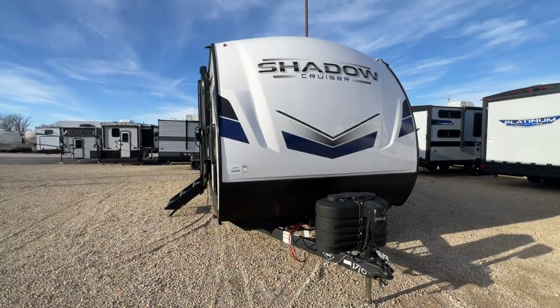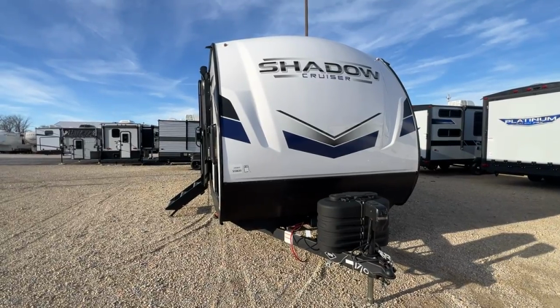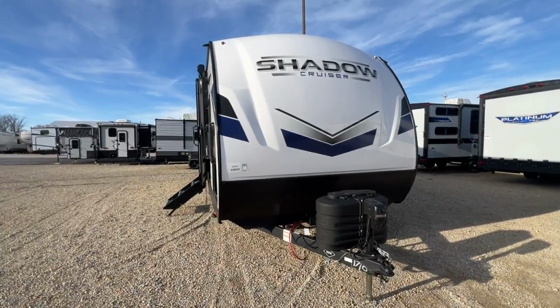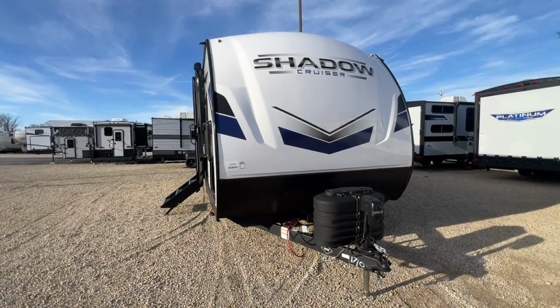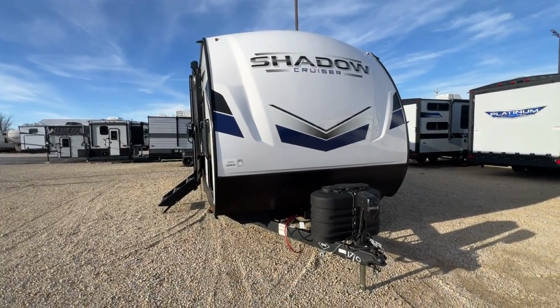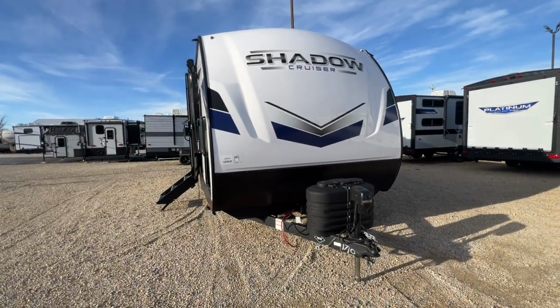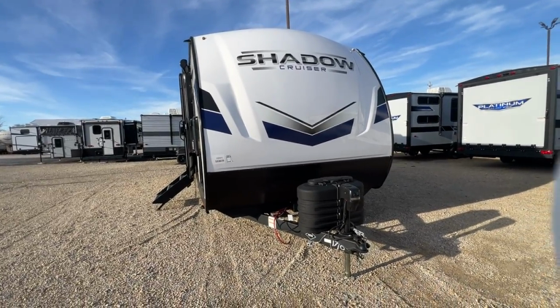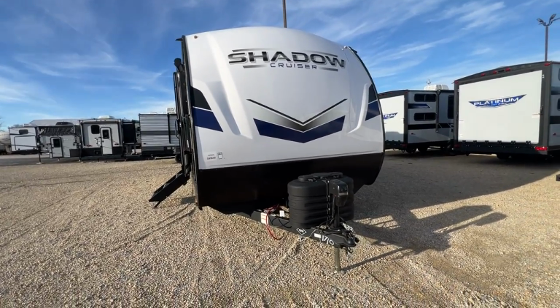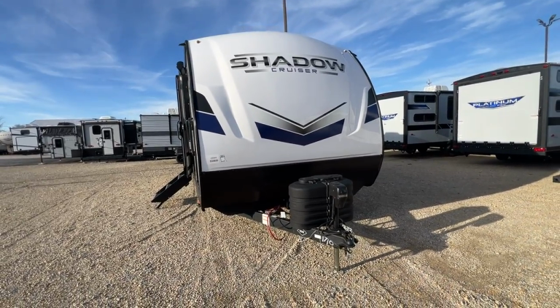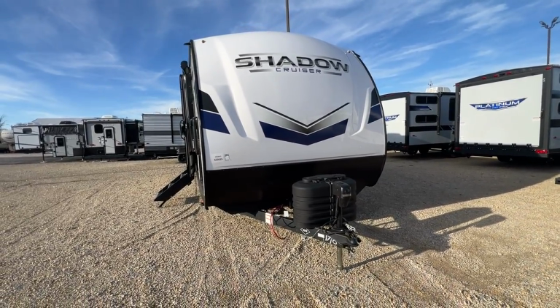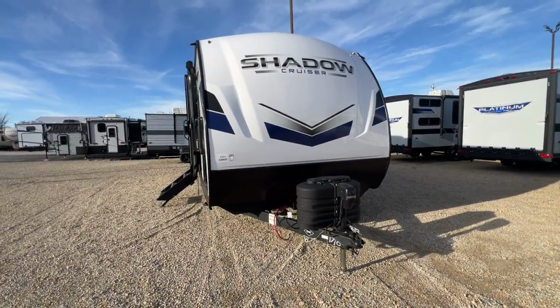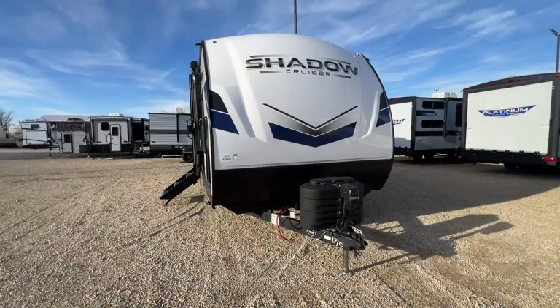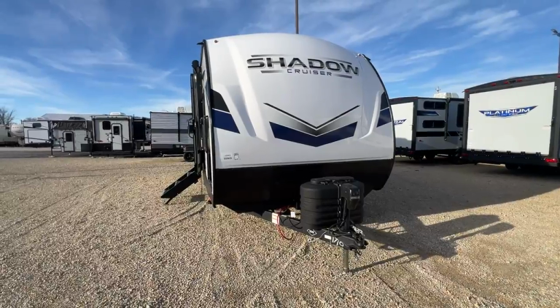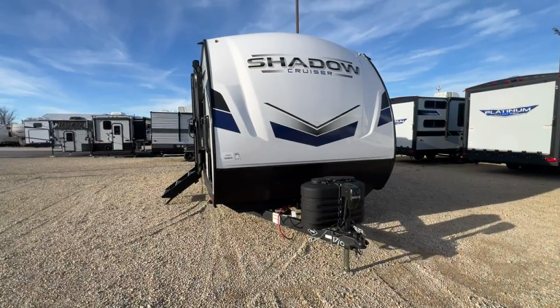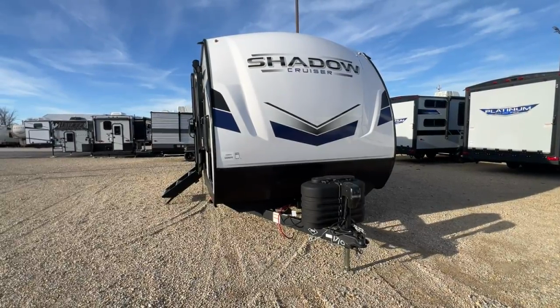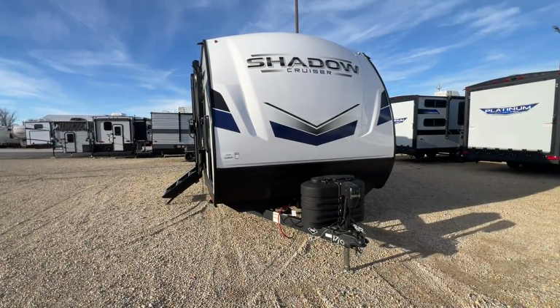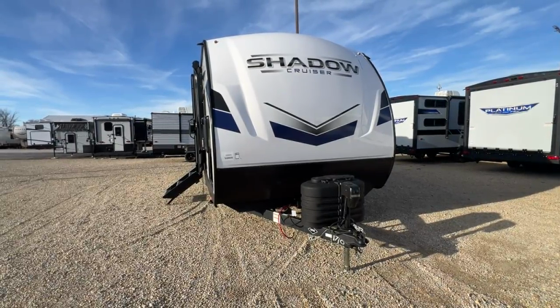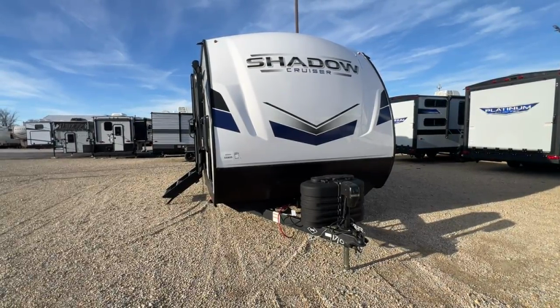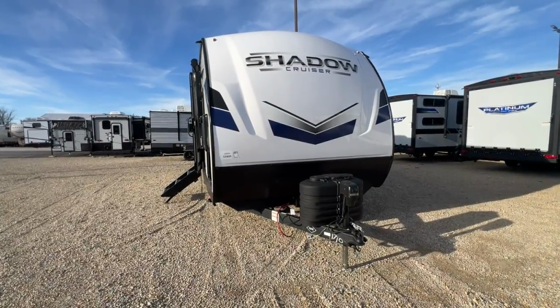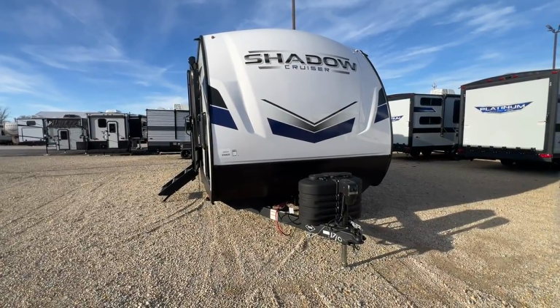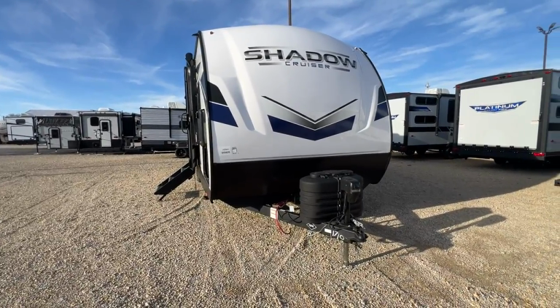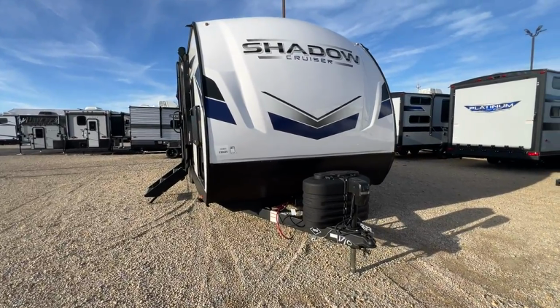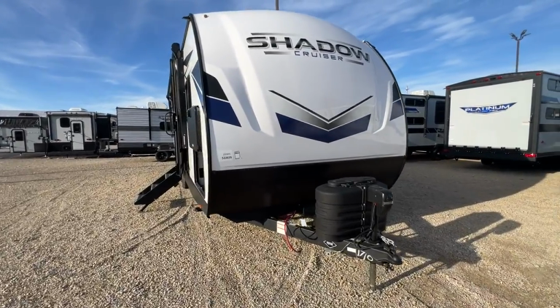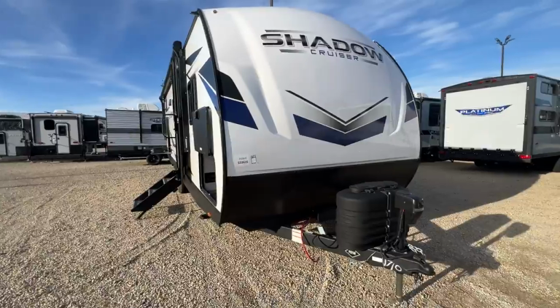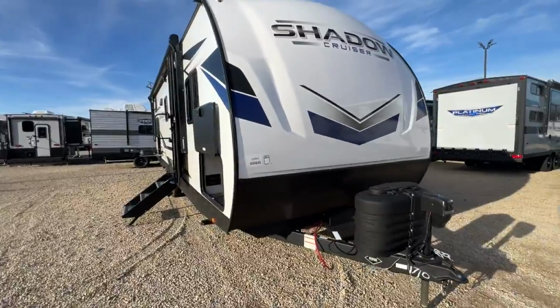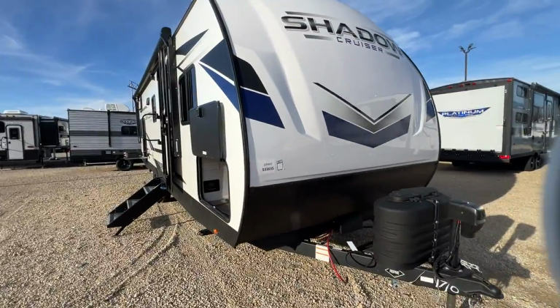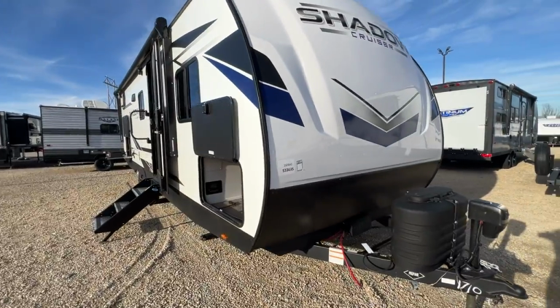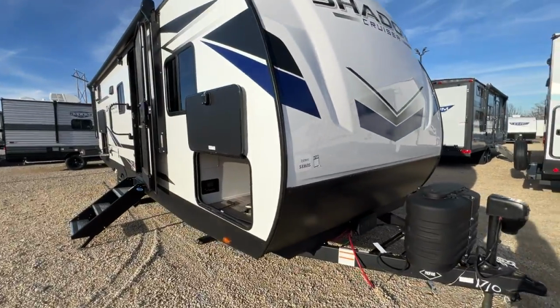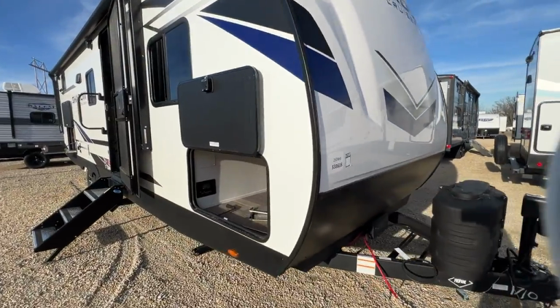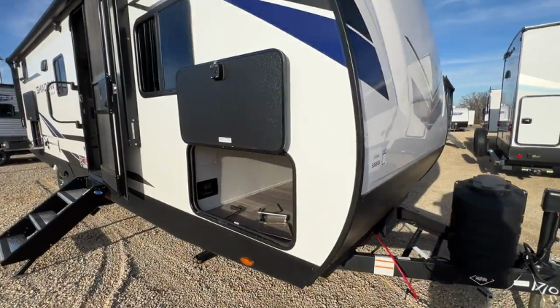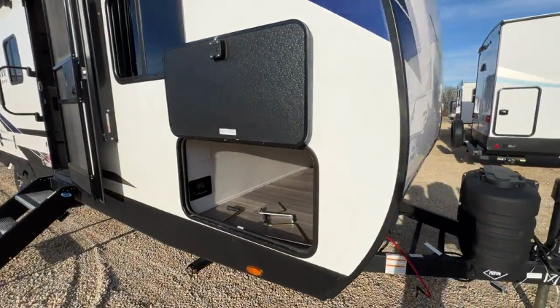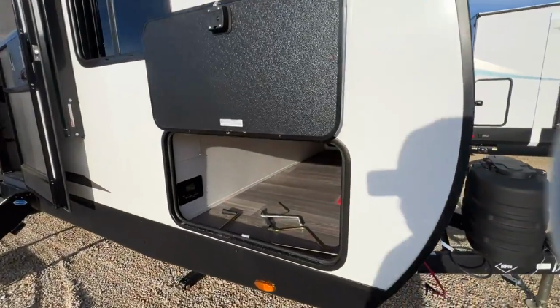Well hello everyone, it's Patty at Parkland RV Center in Leadington, Missouri, and today I want to show you the 2024 Cruiser RV Shadow Cruiser 250 BHS. It's a great little bunkhouse. It's half-ton towable and it's an extended season RV.